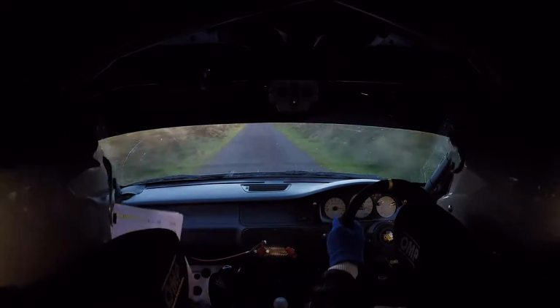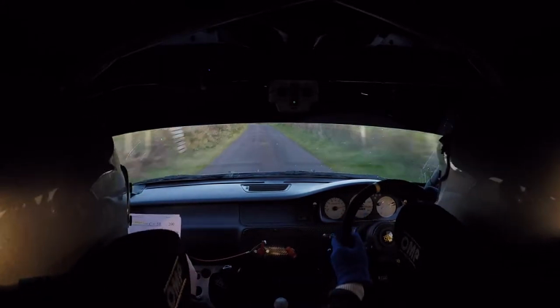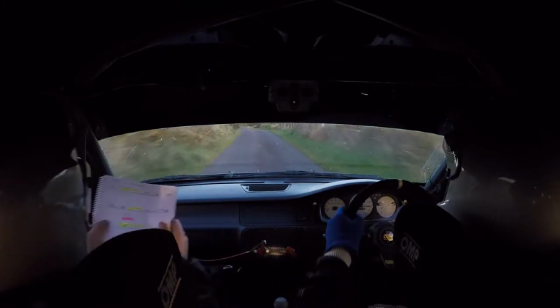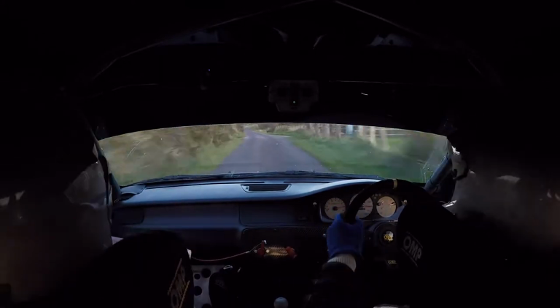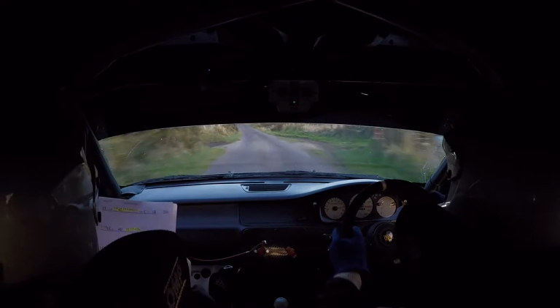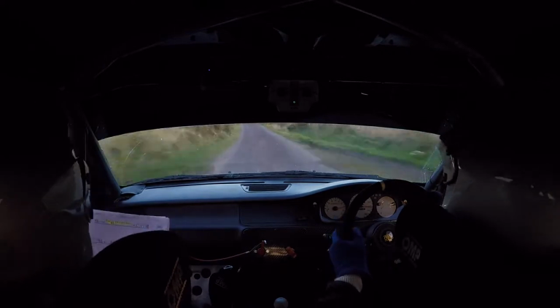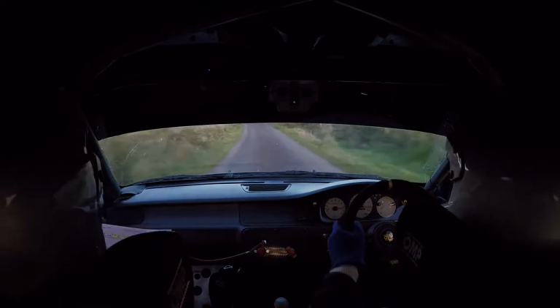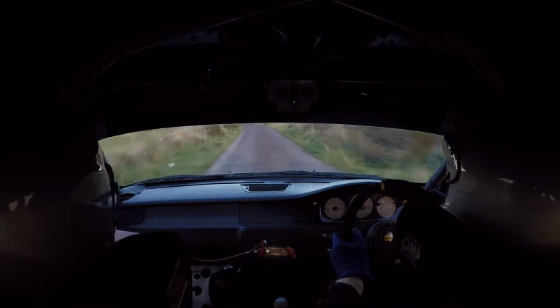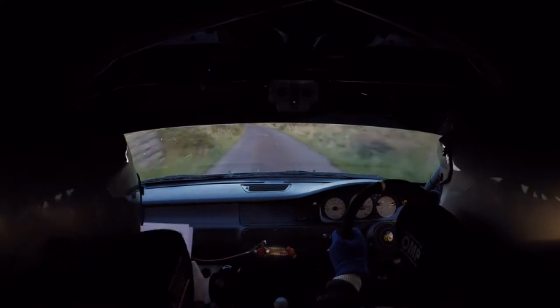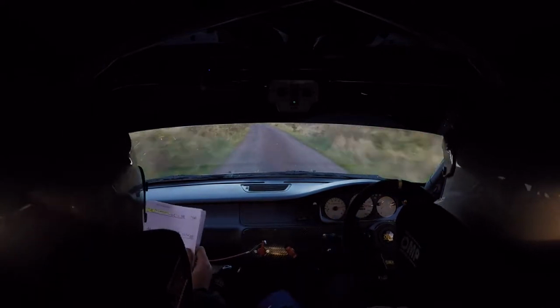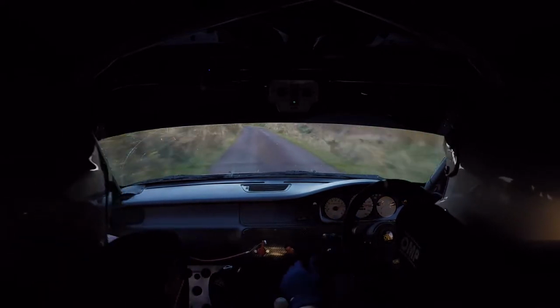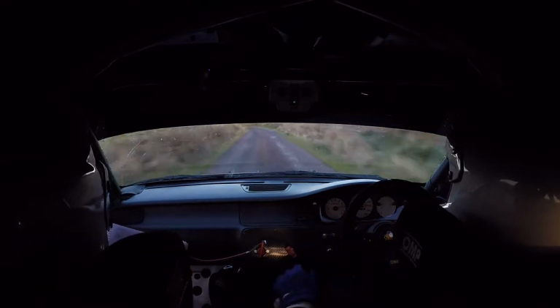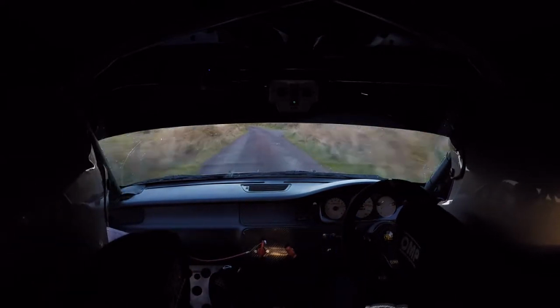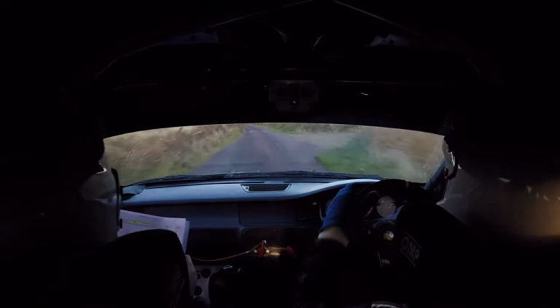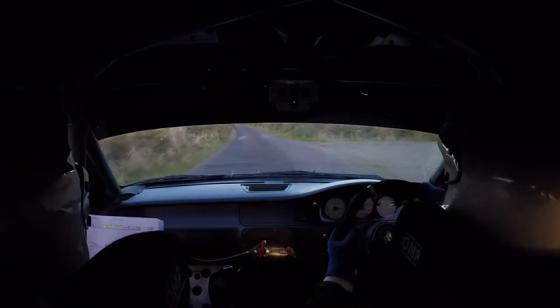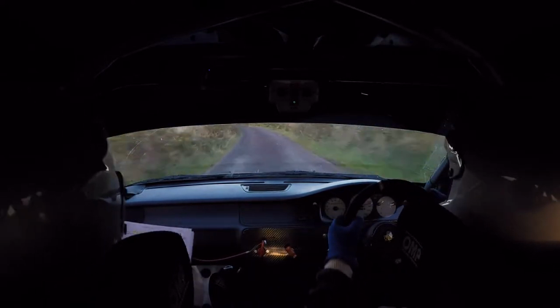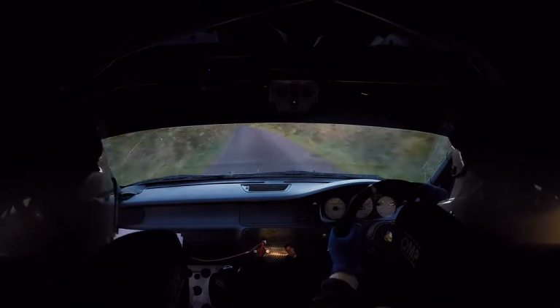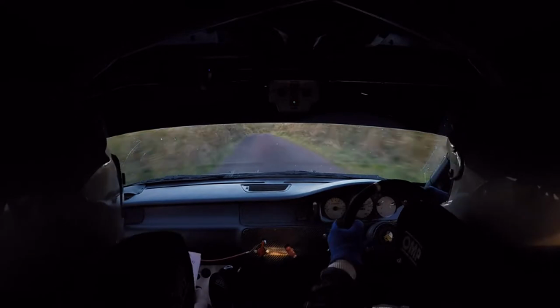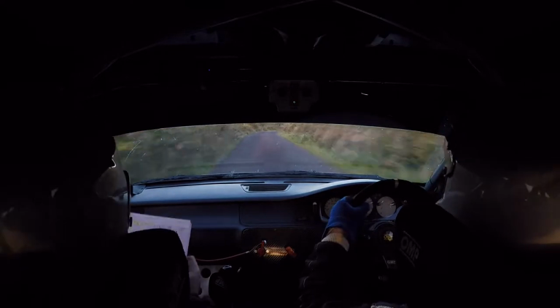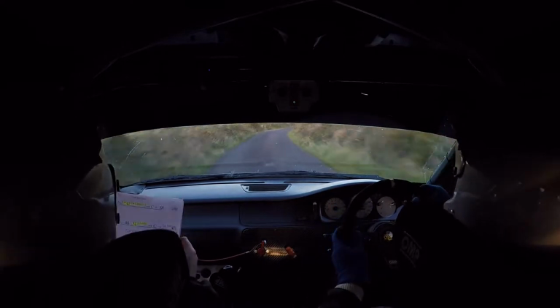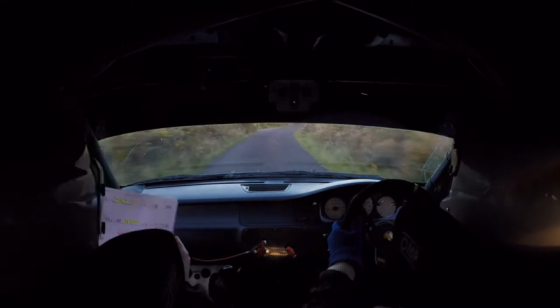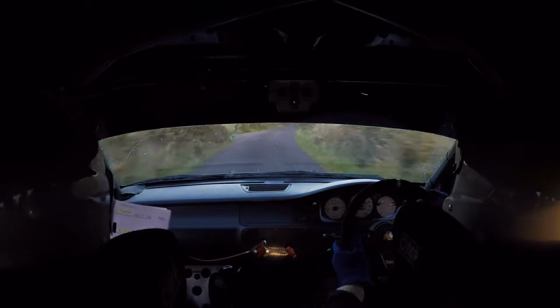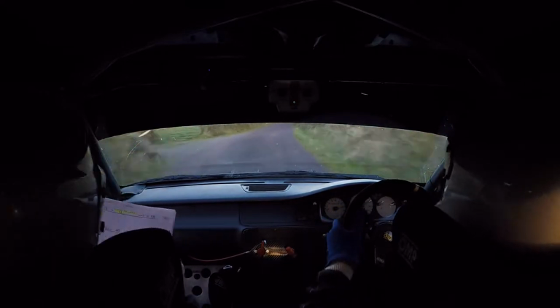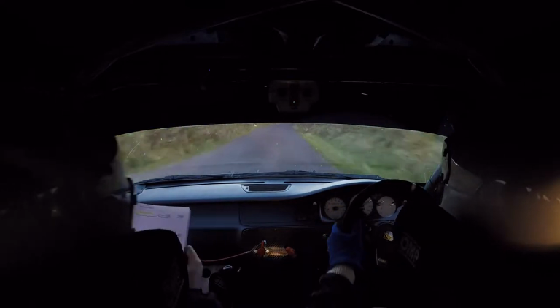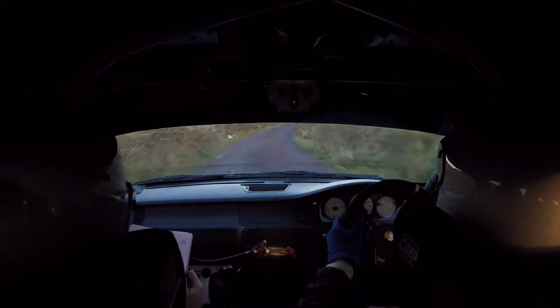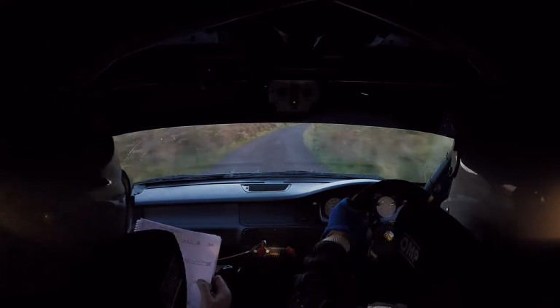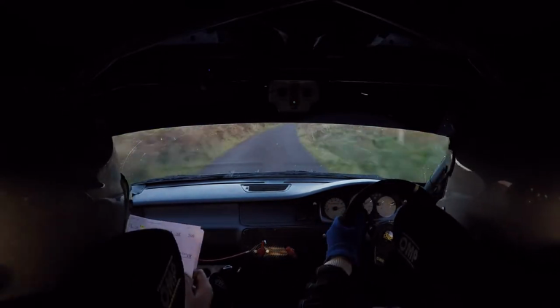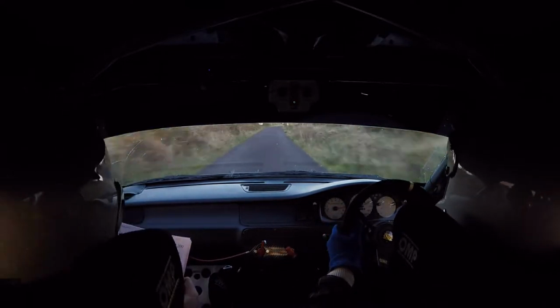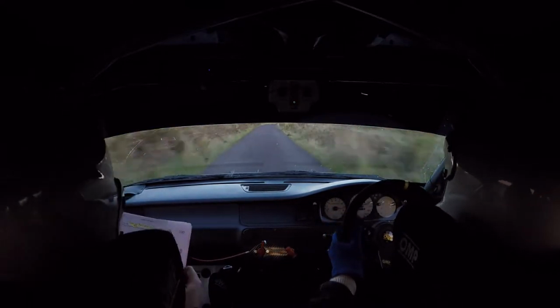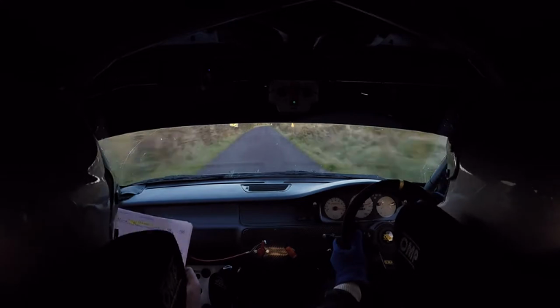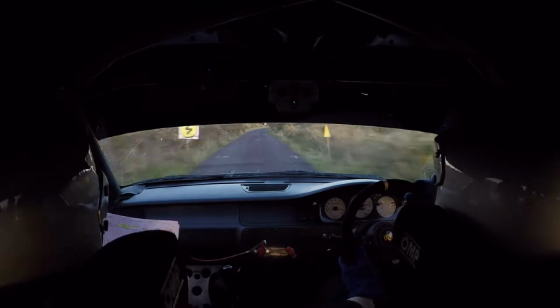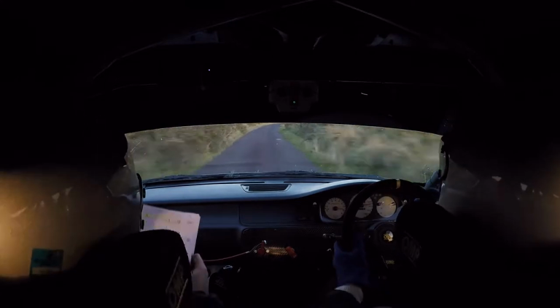5 left, past lay-by, into a long fast 4 right. 100 out of this, into a fast 4 right past junction, slippy. 4 right.